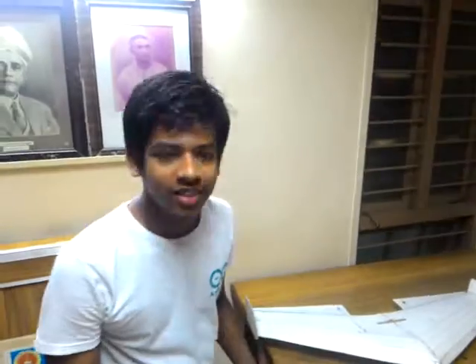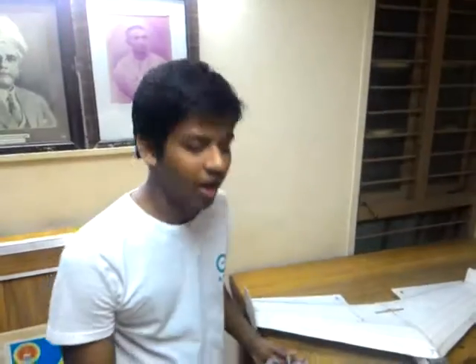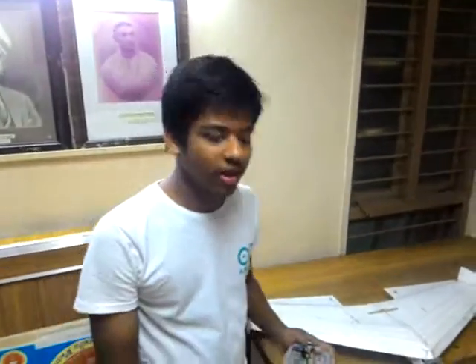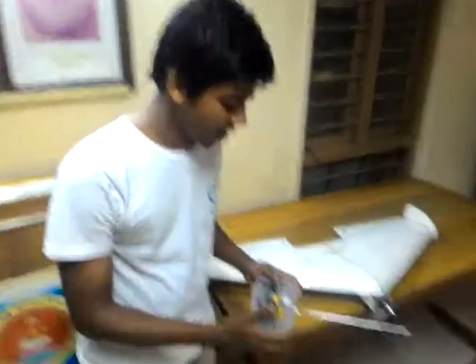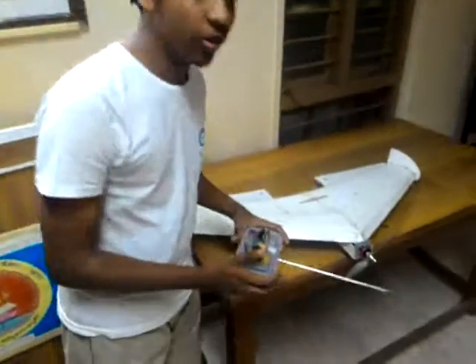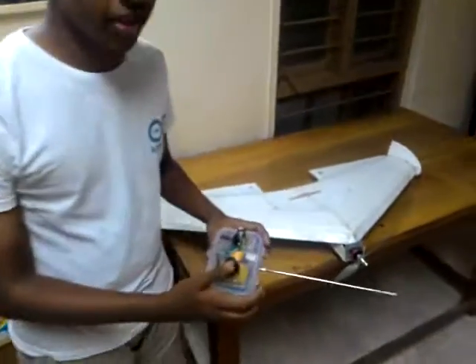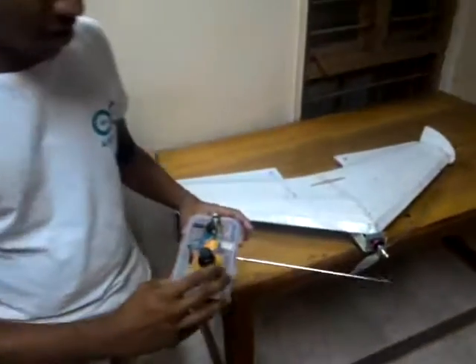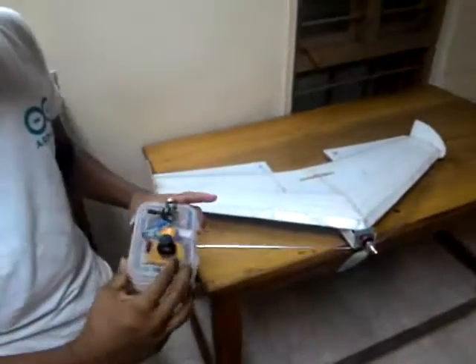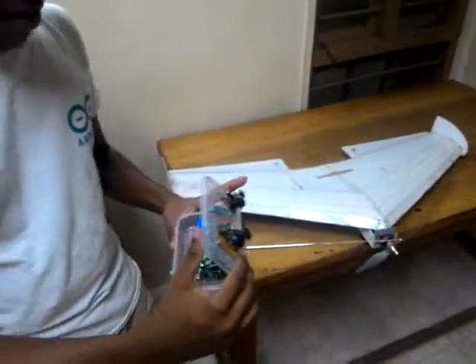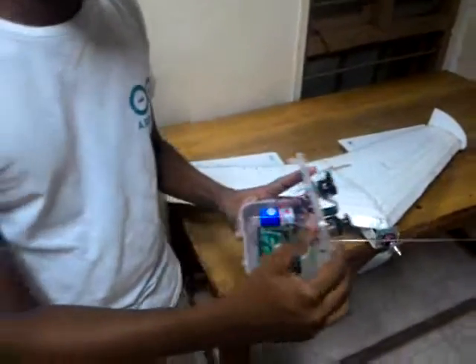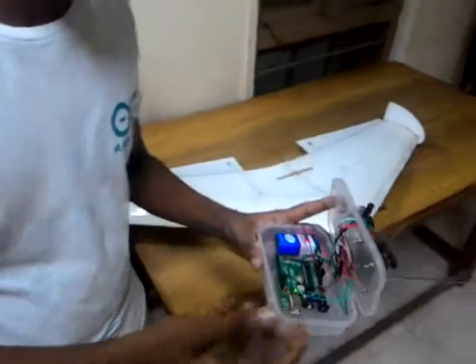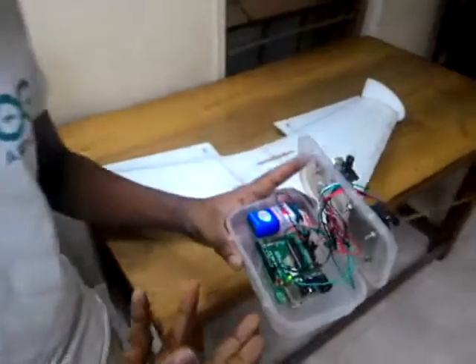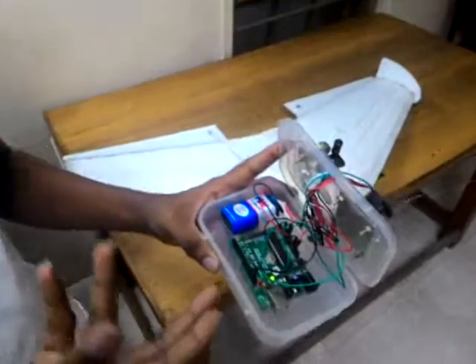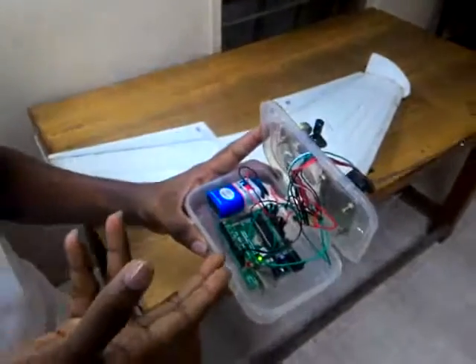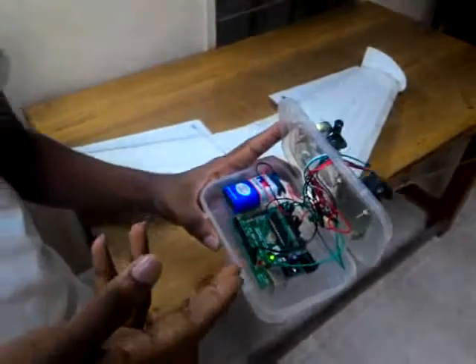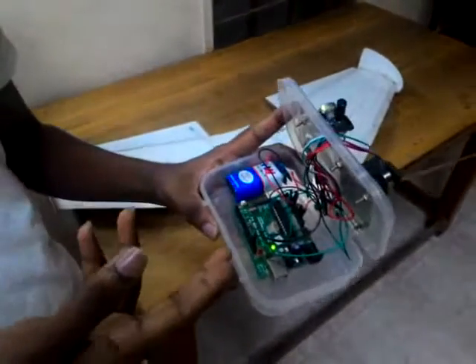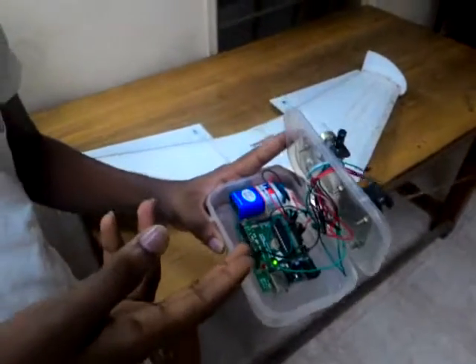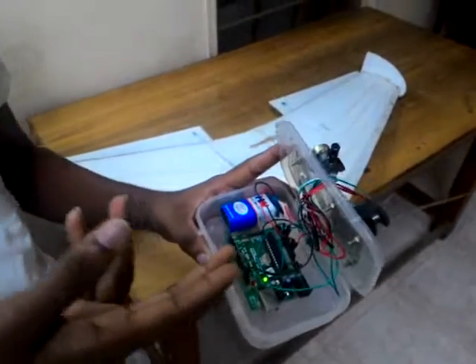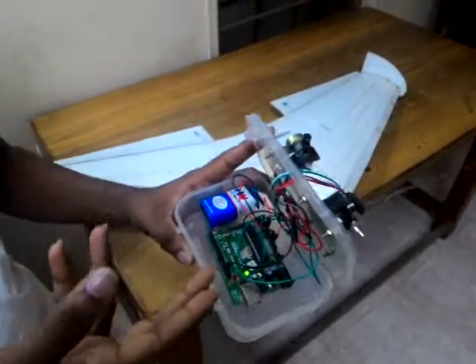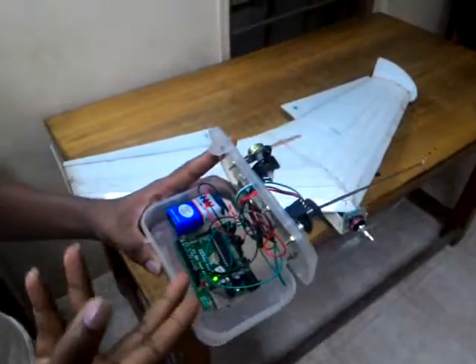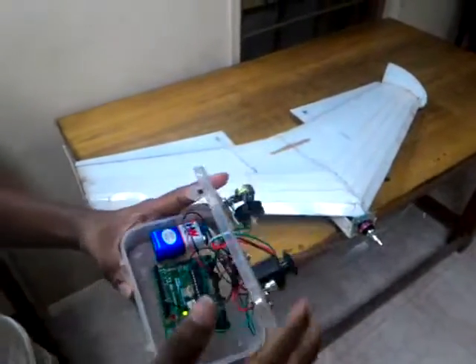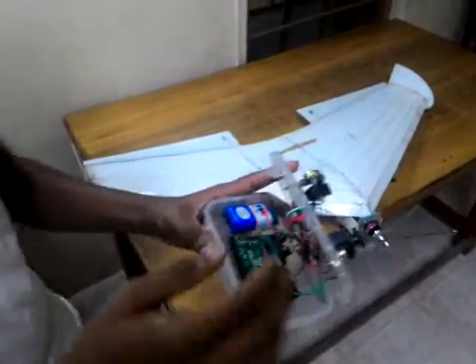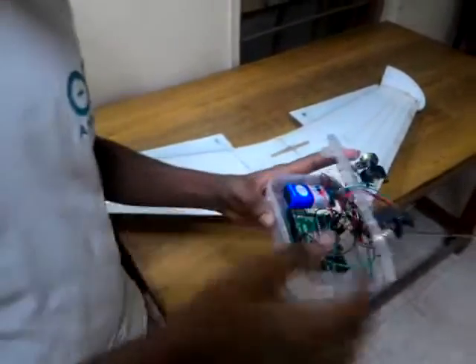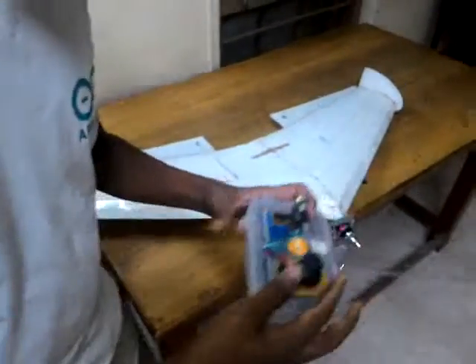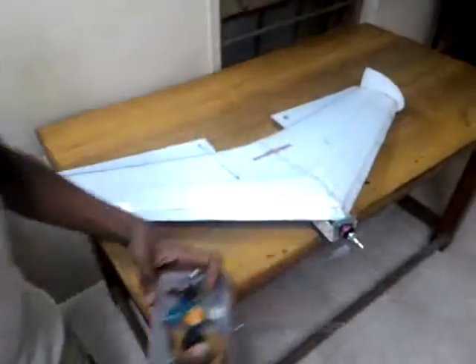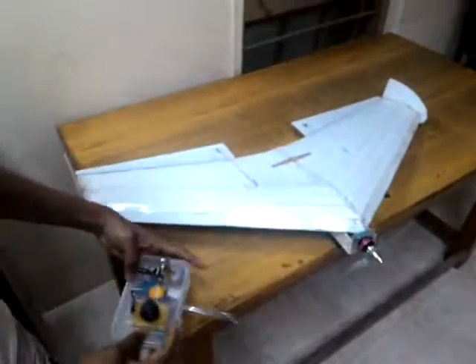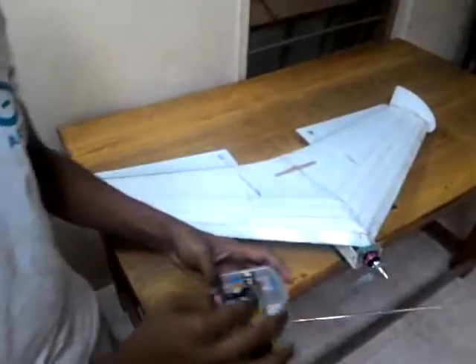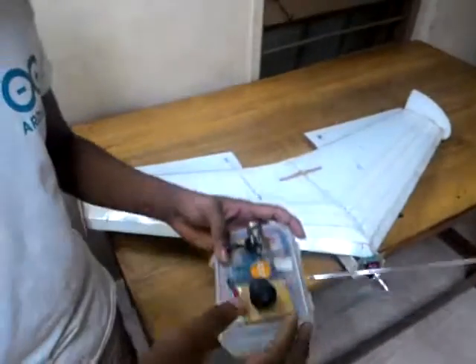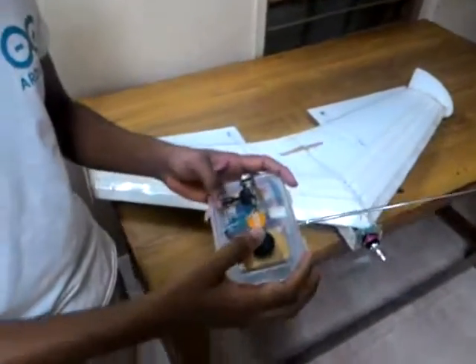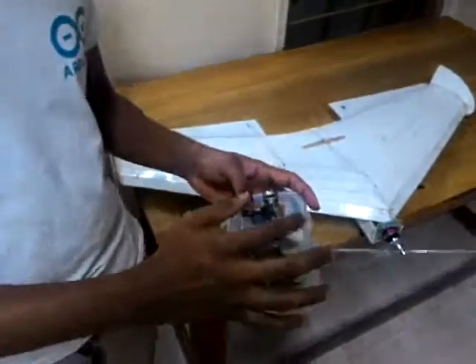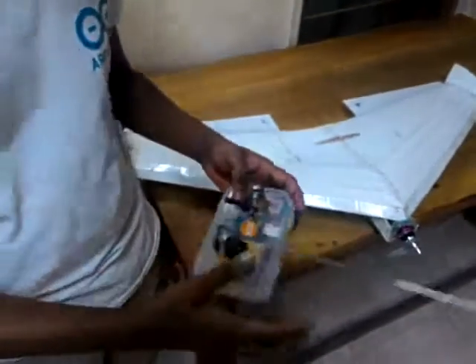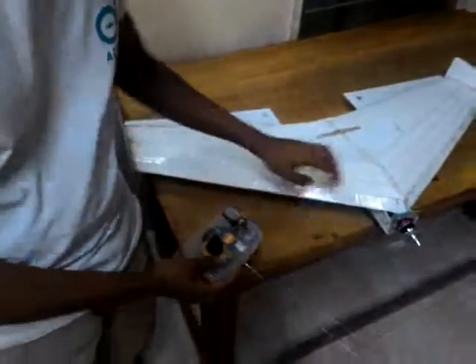Hi guys, this is my Arduino plane. I have built it using Arduino only. Here I am using this one as the transmitter. Here I am using Arduino Uno Clone, Freedino and 9 volt battery. And these are joystick and potentiometer.